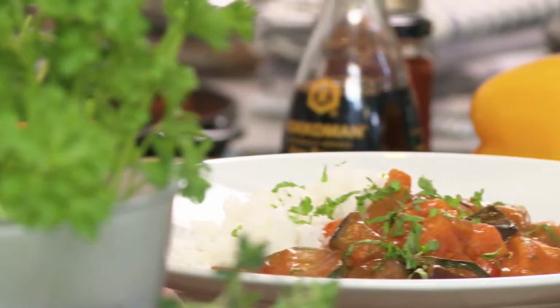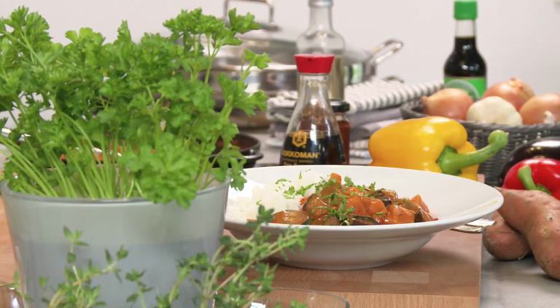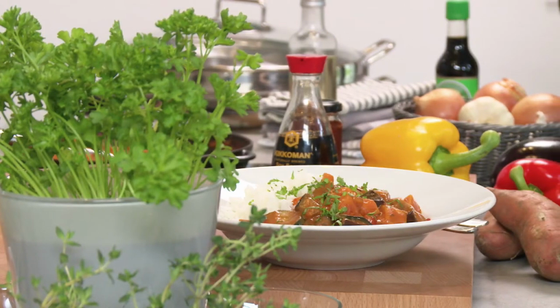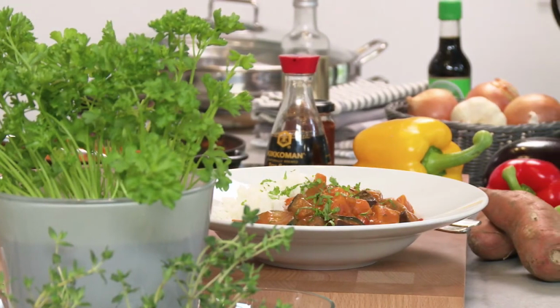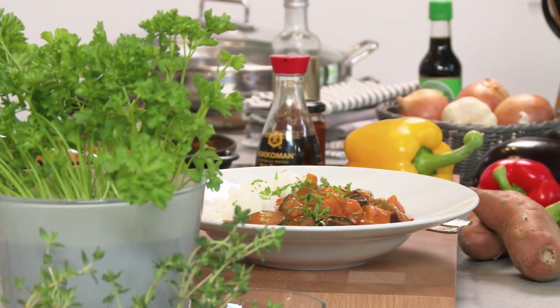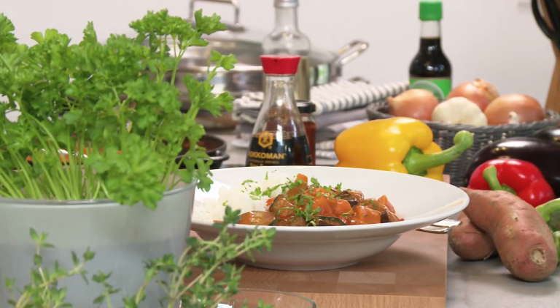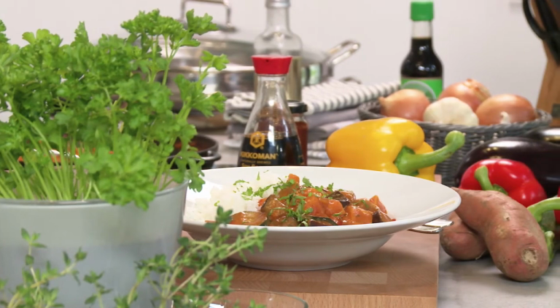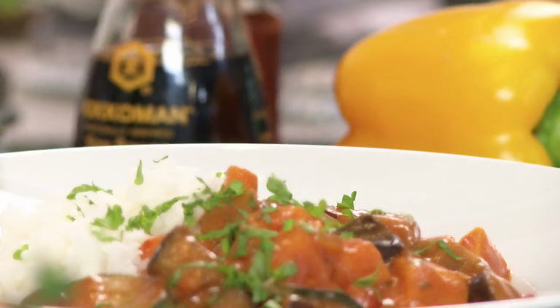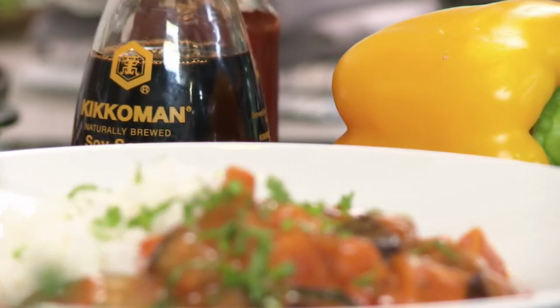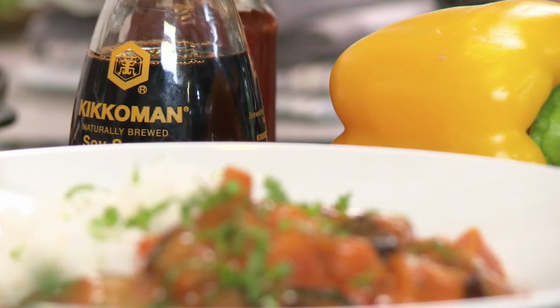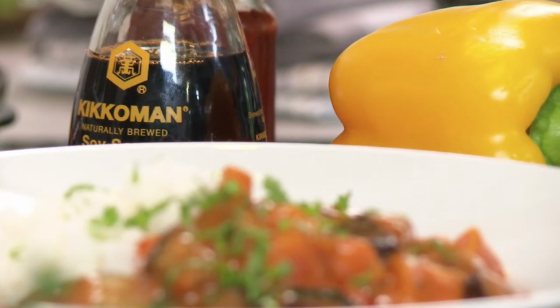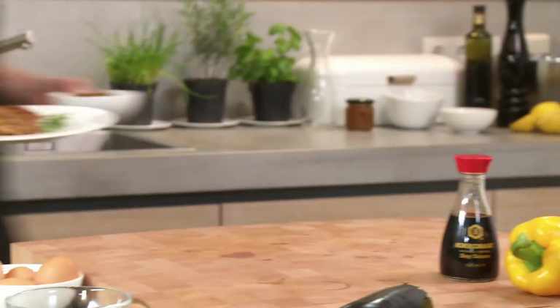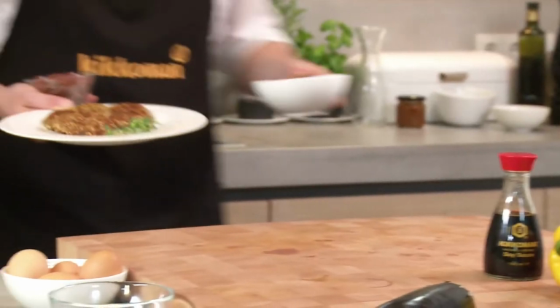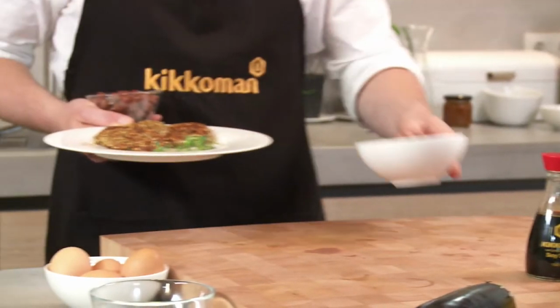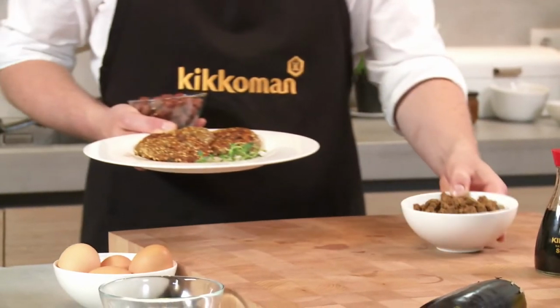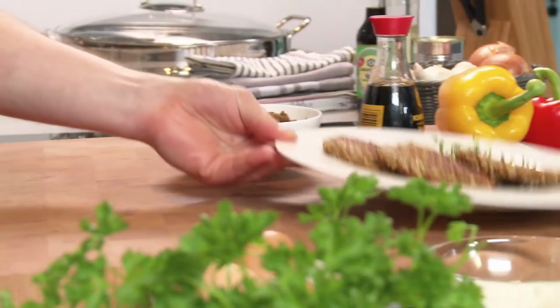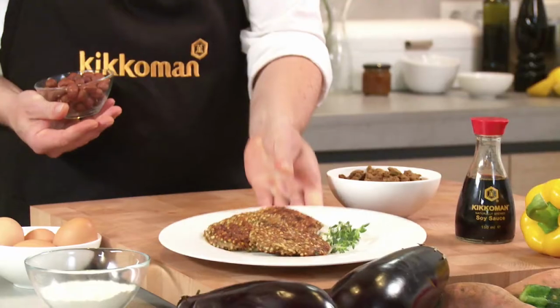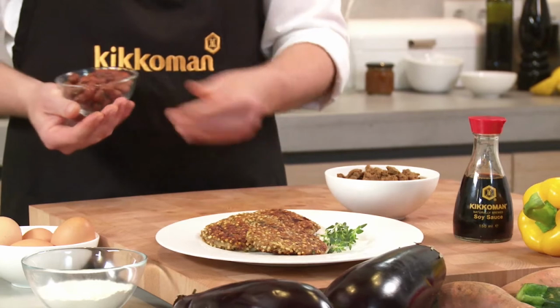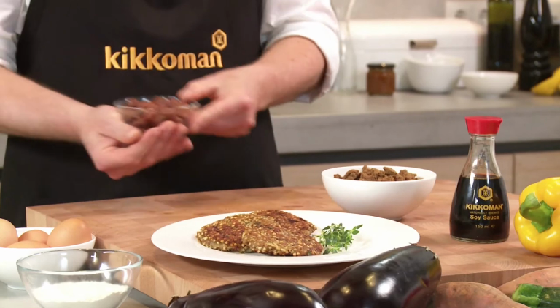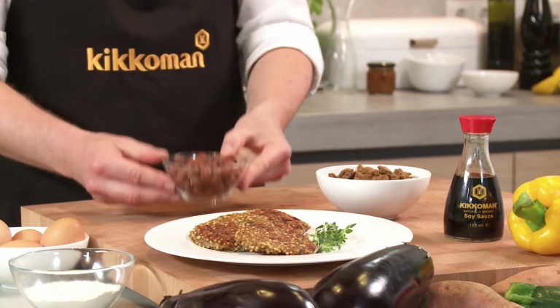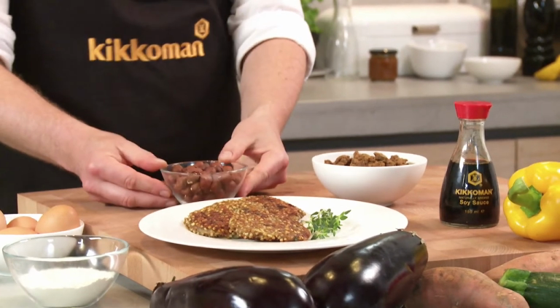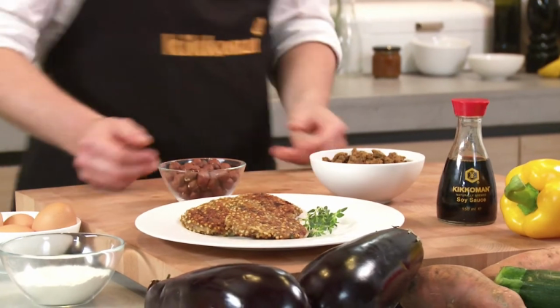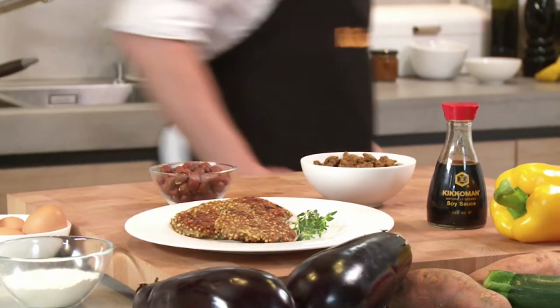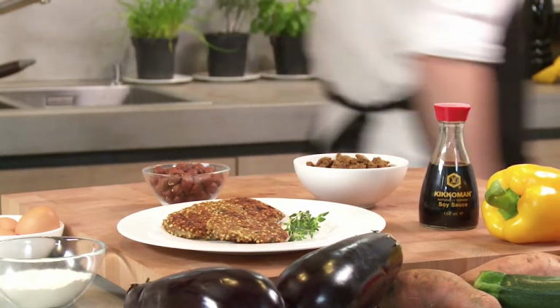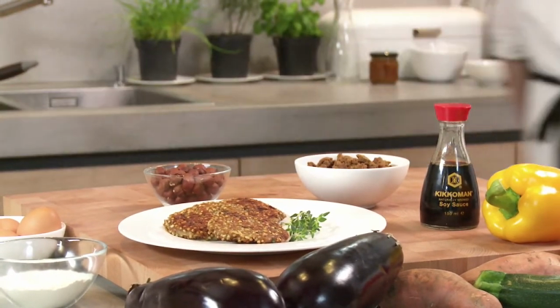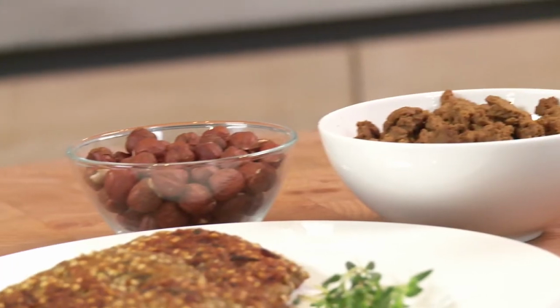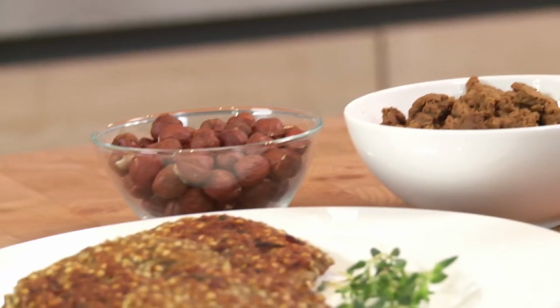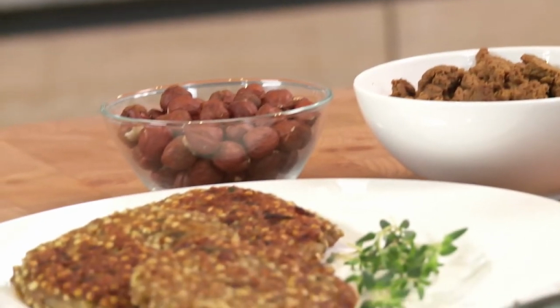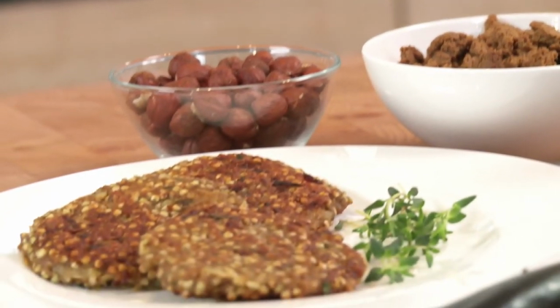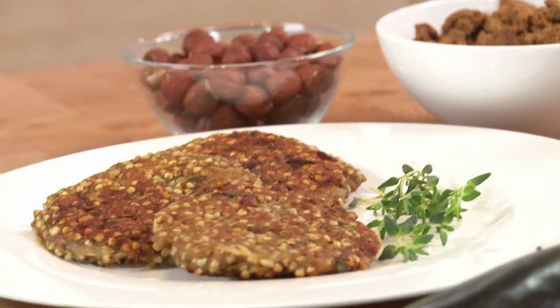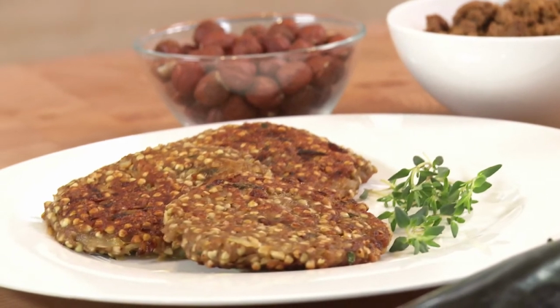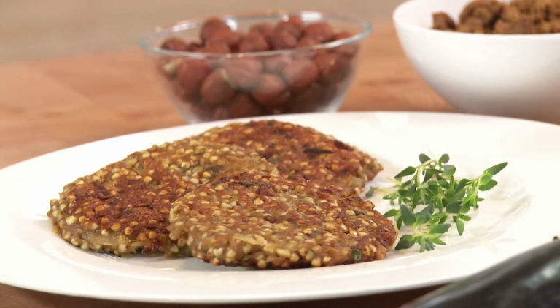If you find a recipe that sounds delicious but contains meat, that's not a problem. All you have to do is replace the meat with a soy meat substitute, vegetarian steak or nuts — because, after all, even vegetarians need something to get their teeth into.